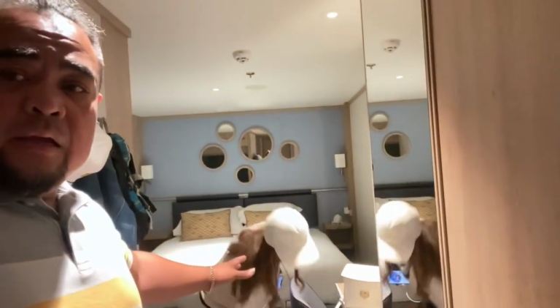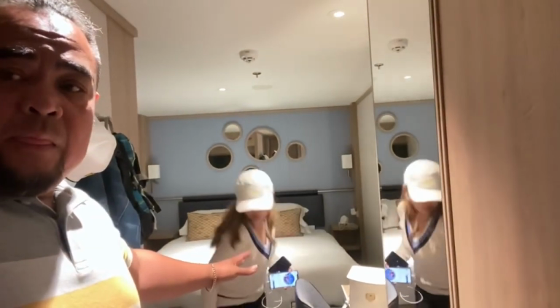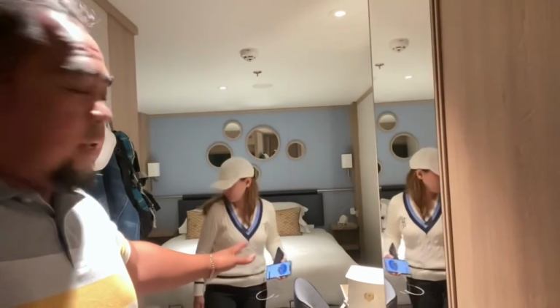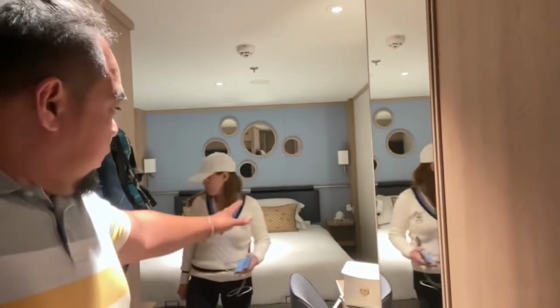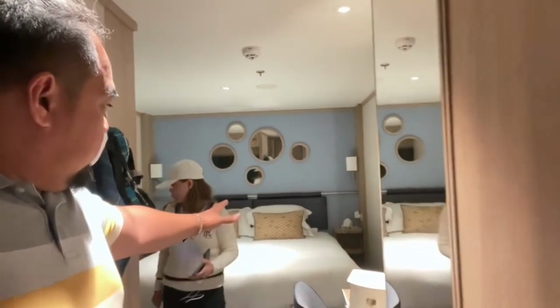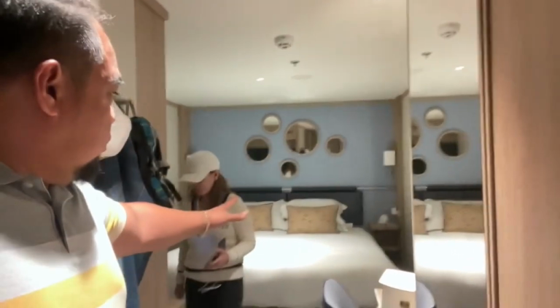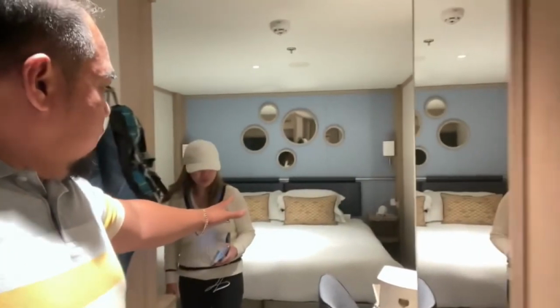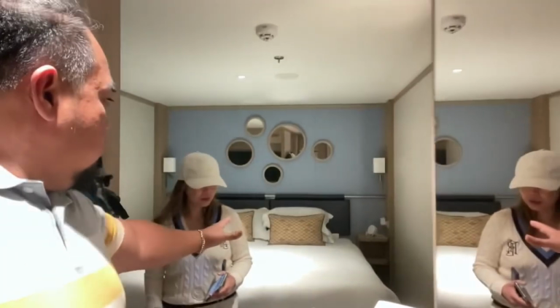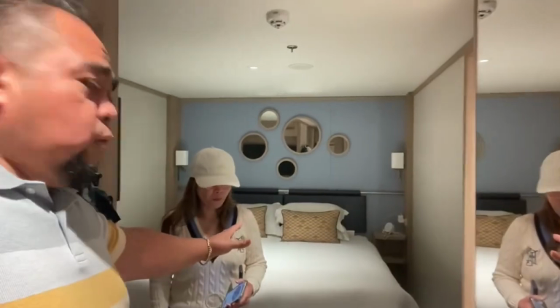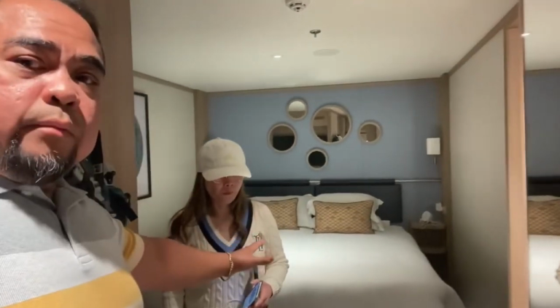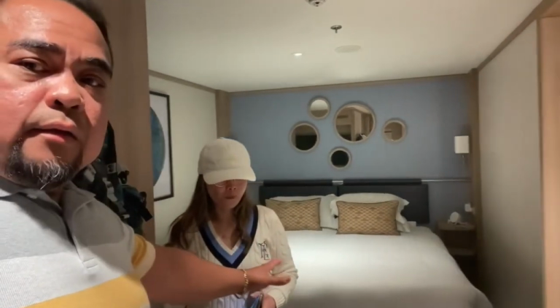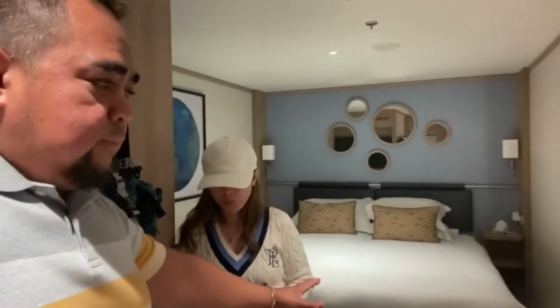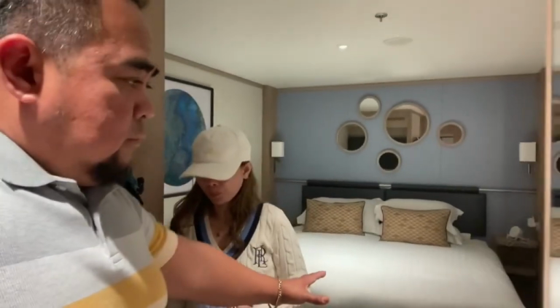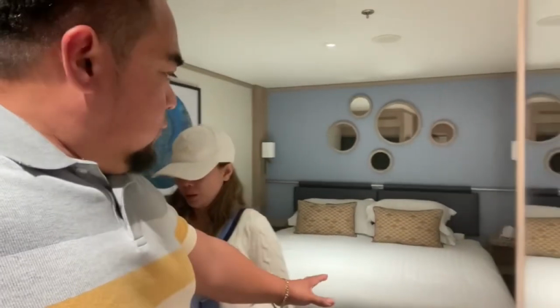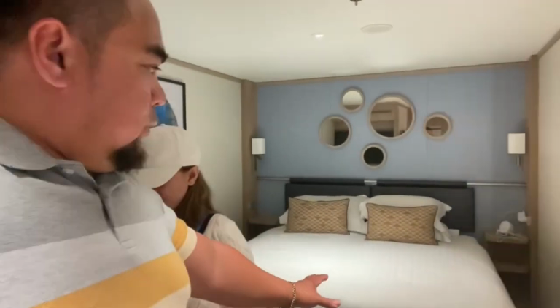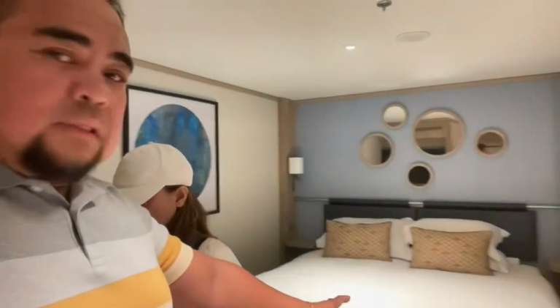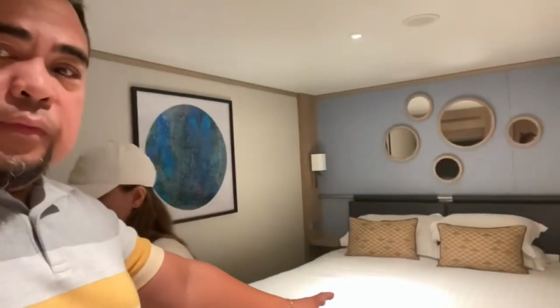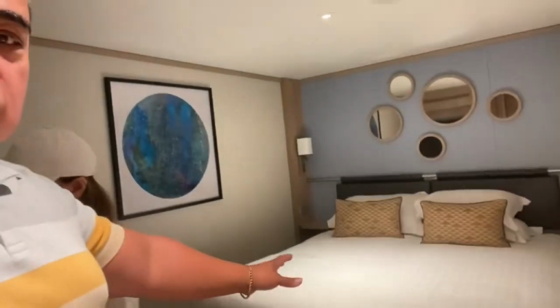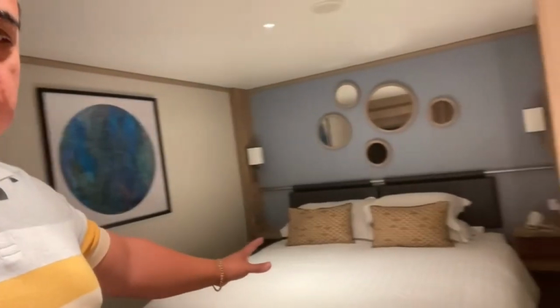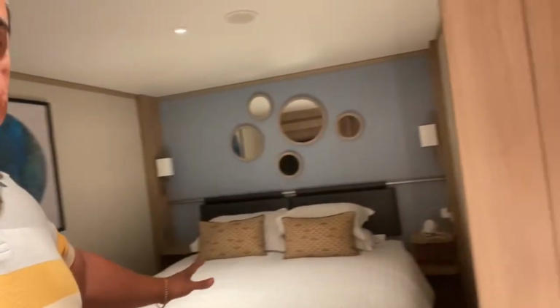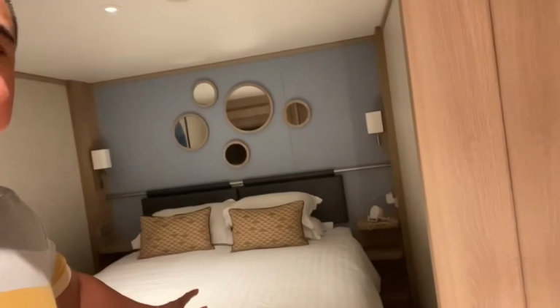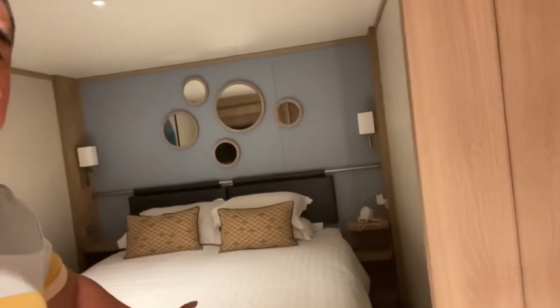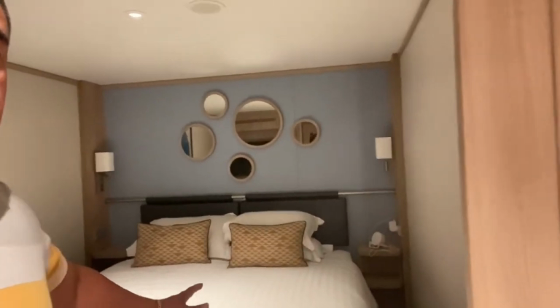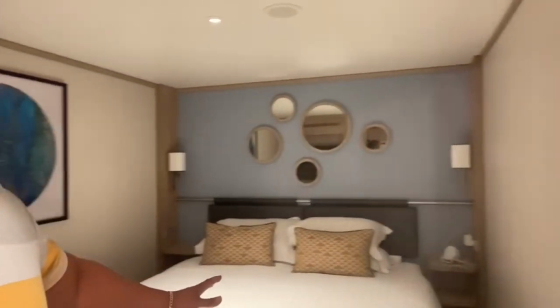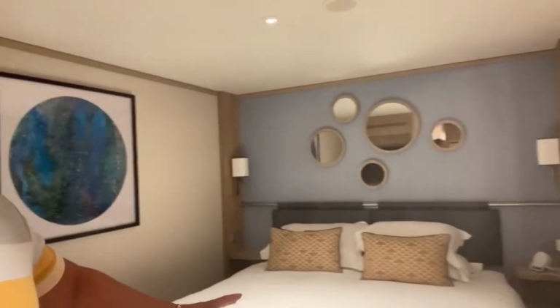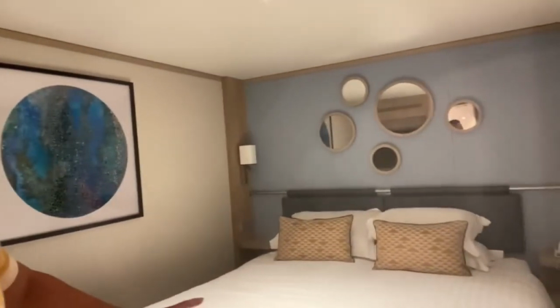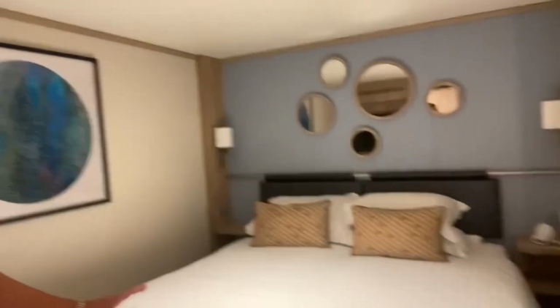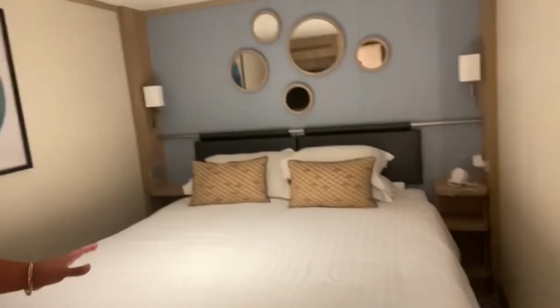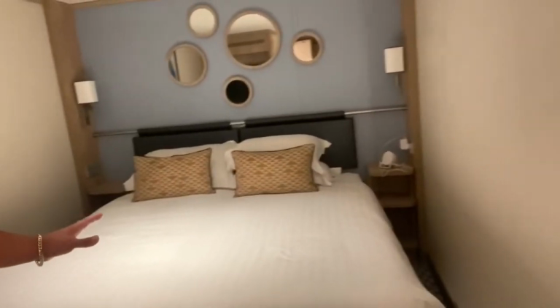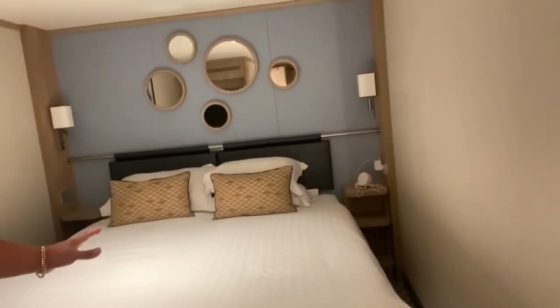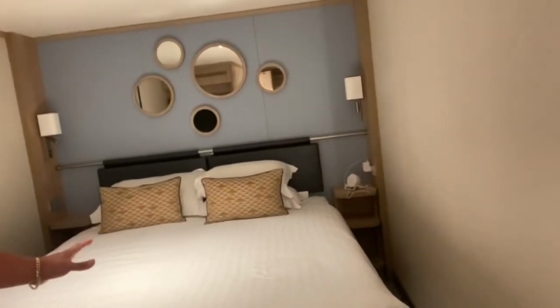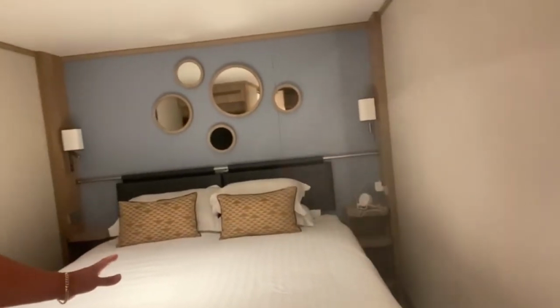What set these apart from the typical rectangle-shaped cabins was their square shape. Despite the dominance of a queen-sized bed, the cabin manages to maintain a sense of spaciousness on both sides of the bed.